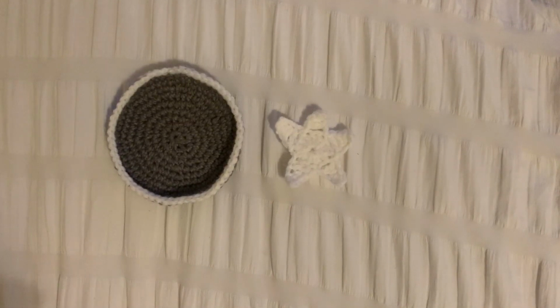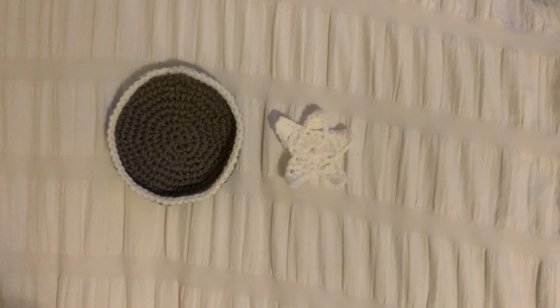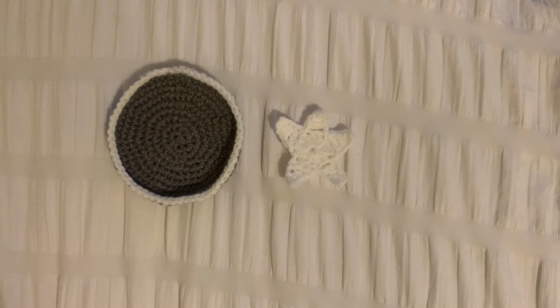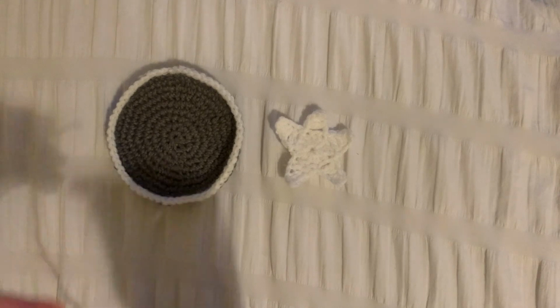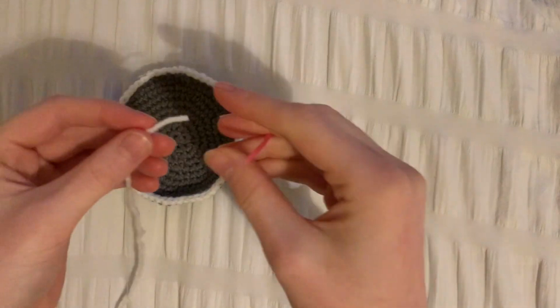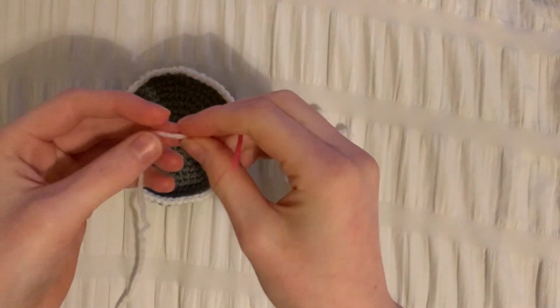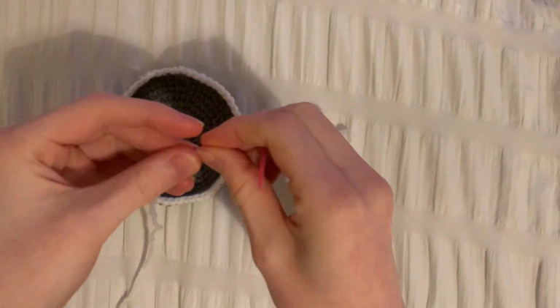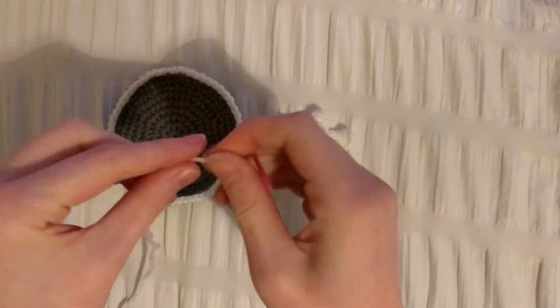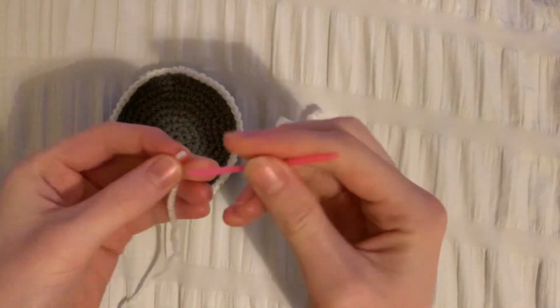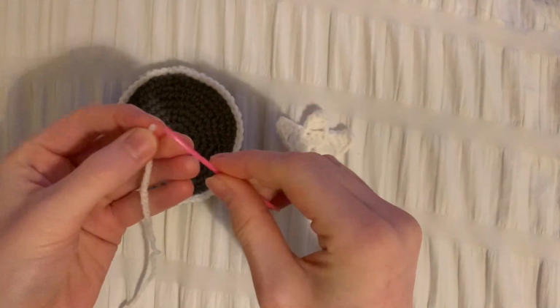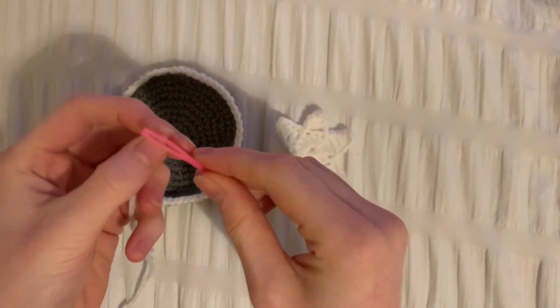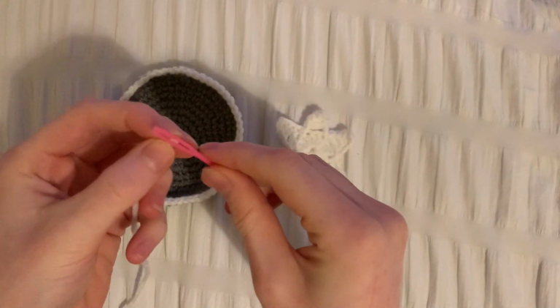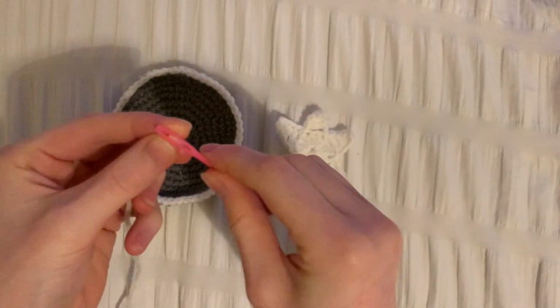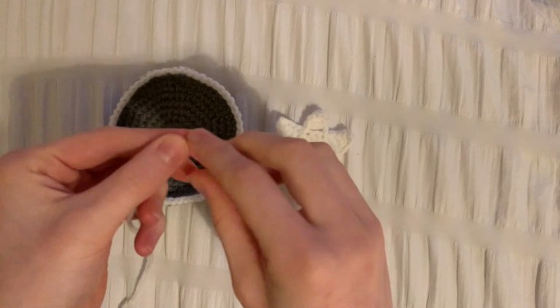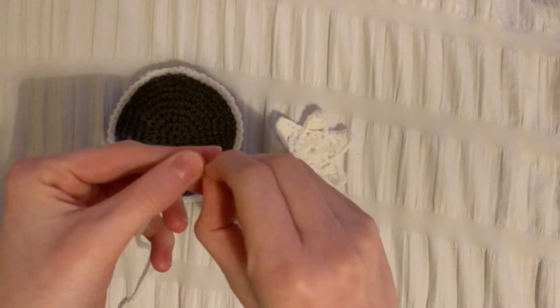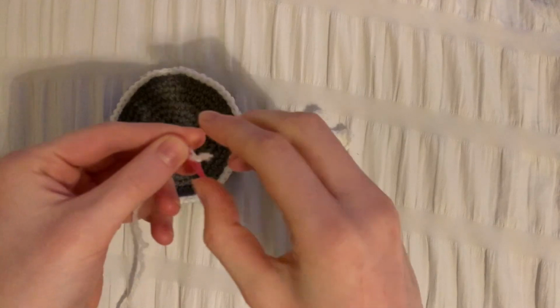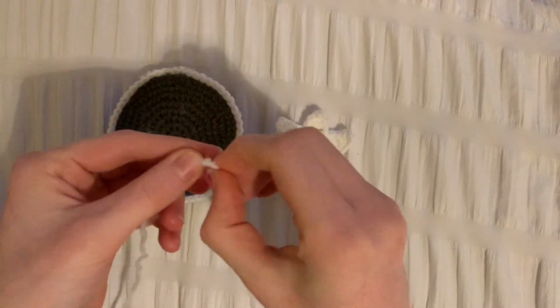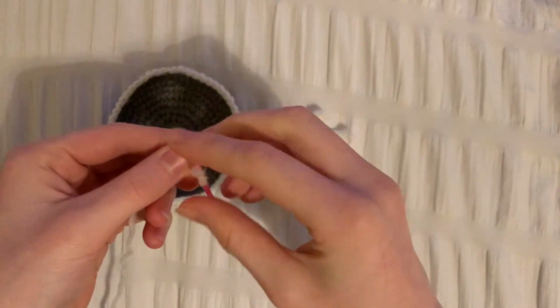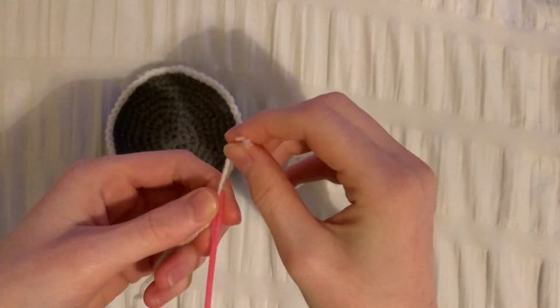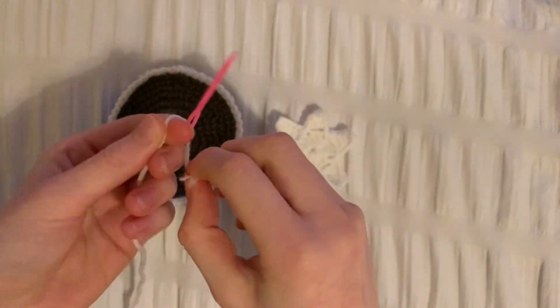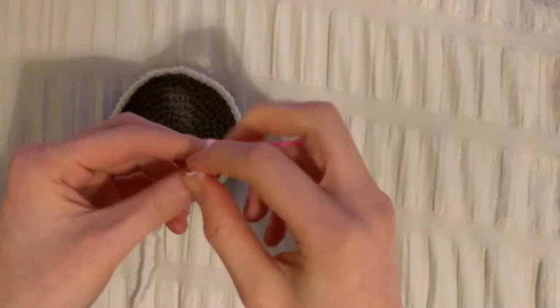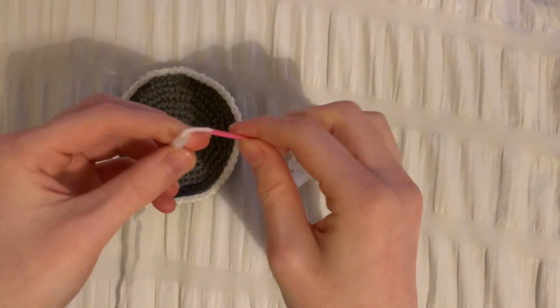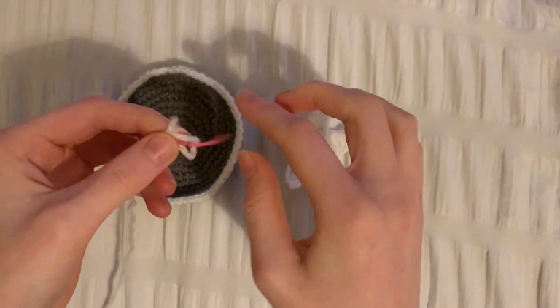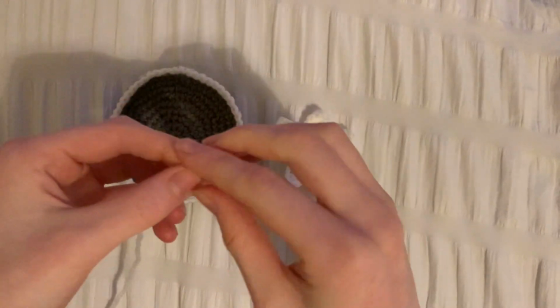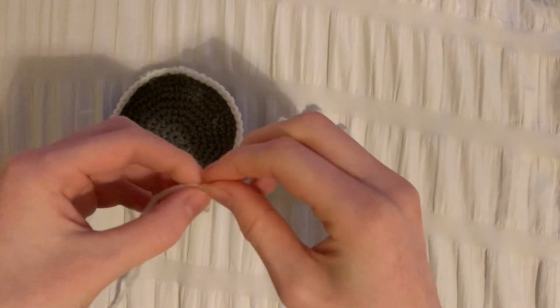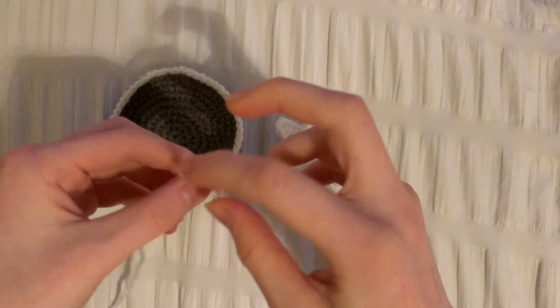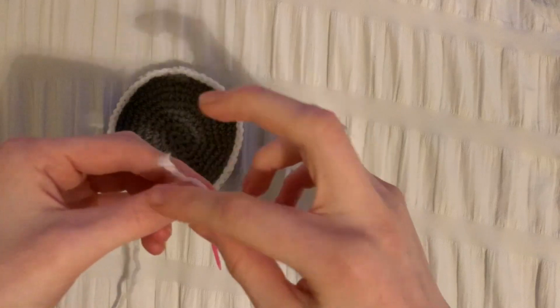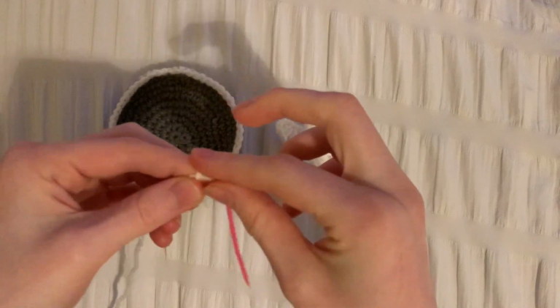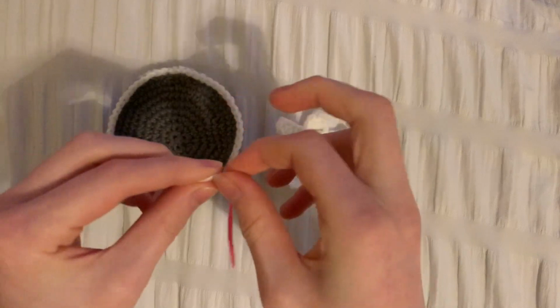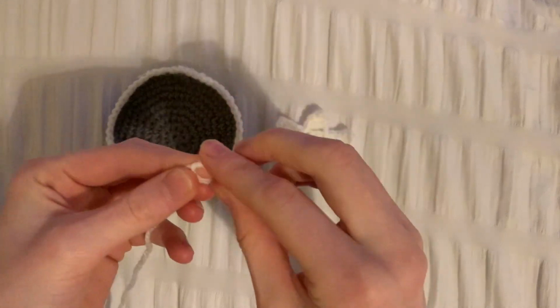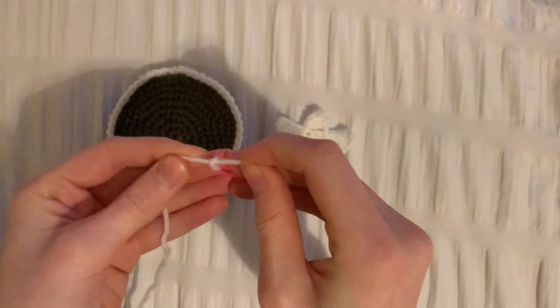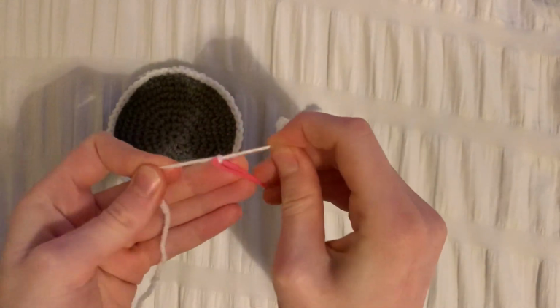Now that all the ends are weaved in, we need to get a tapestry needle and attach a long bit of yarn to it in order to sew the star to the dish. I'm just tying the yarn to the needle and I'll also be tying knots at the end of the piece of yarn so that it's secure.